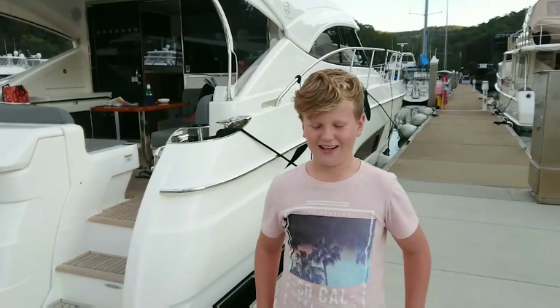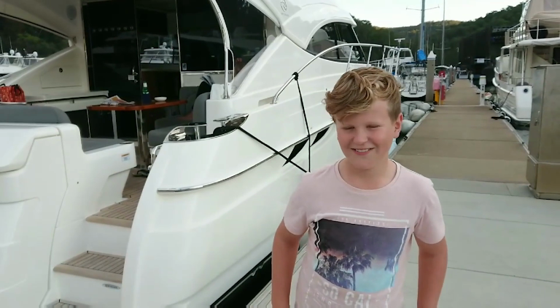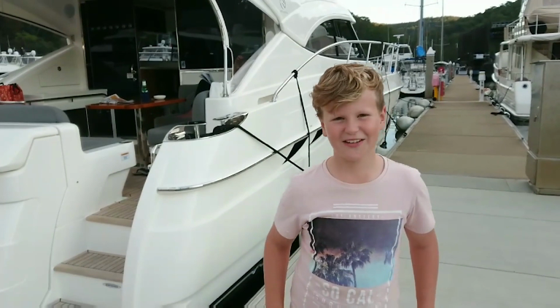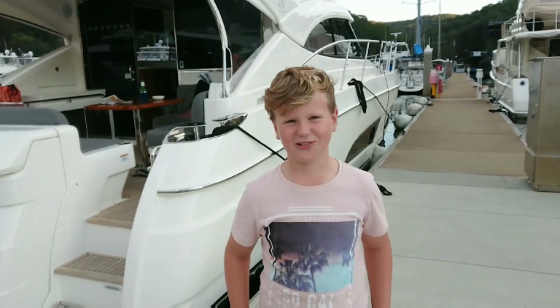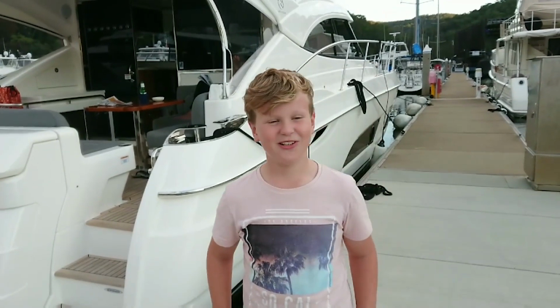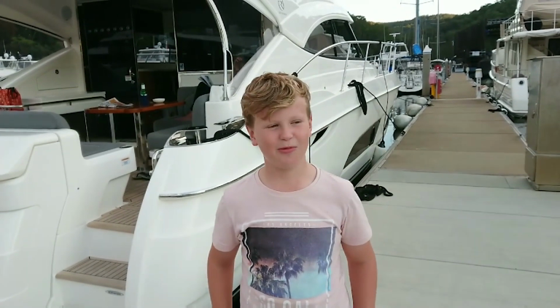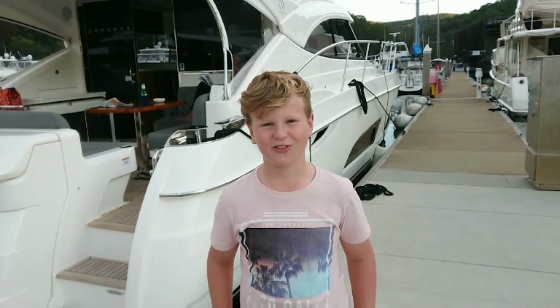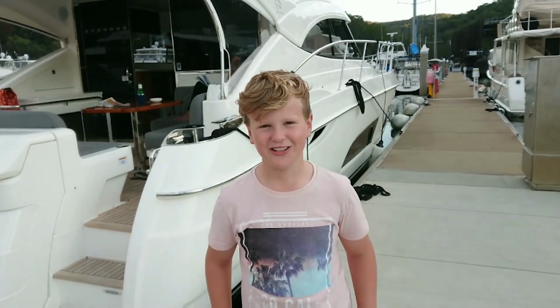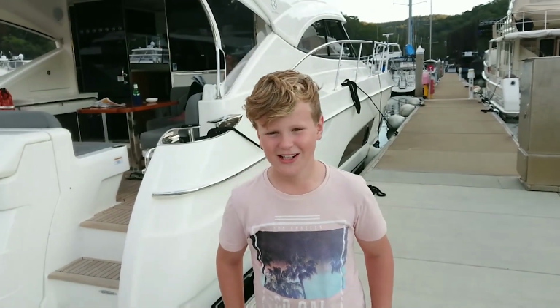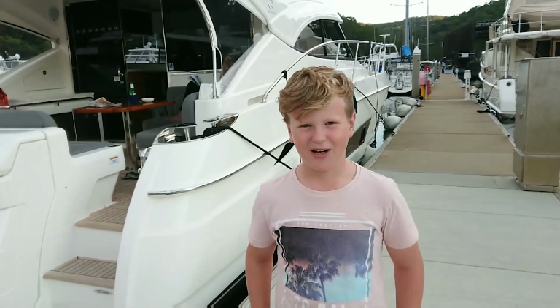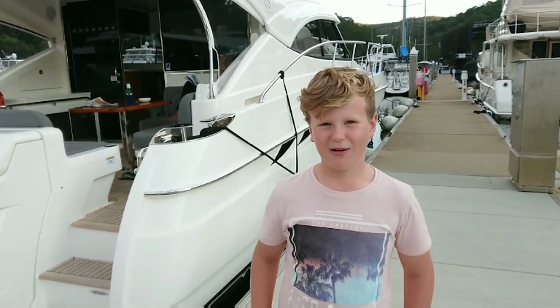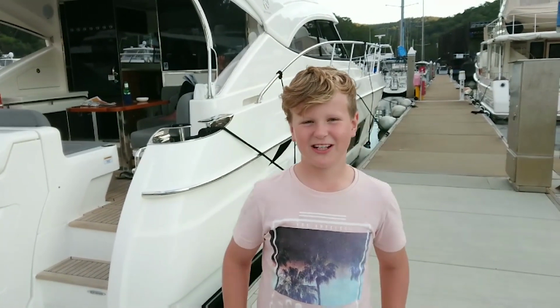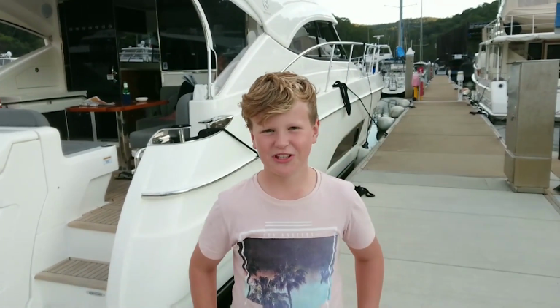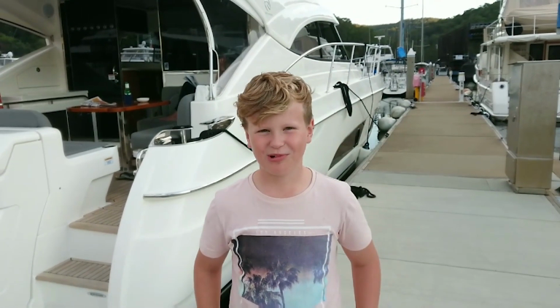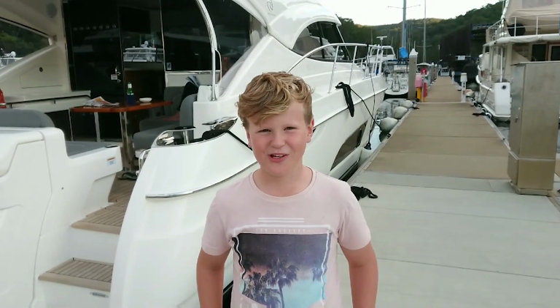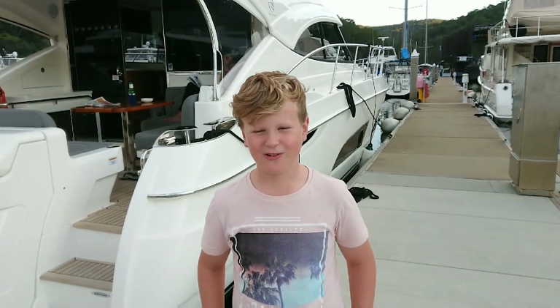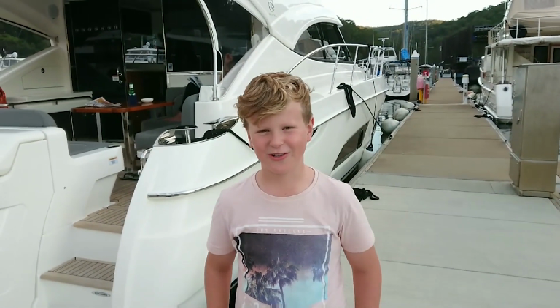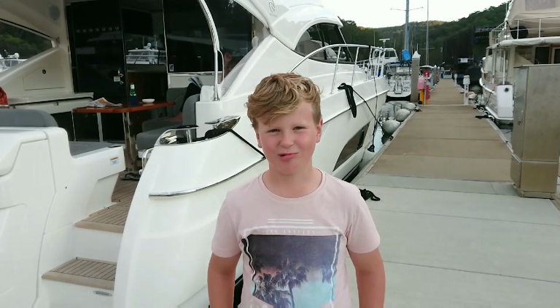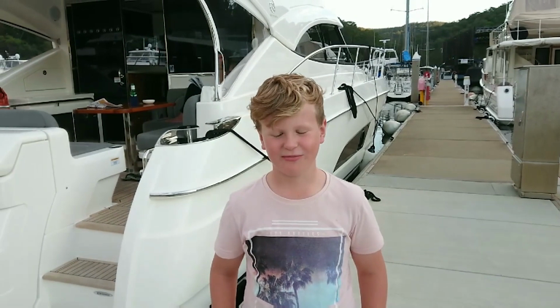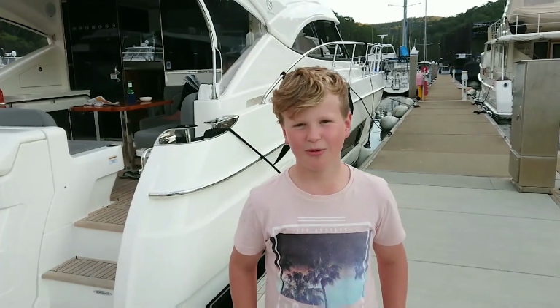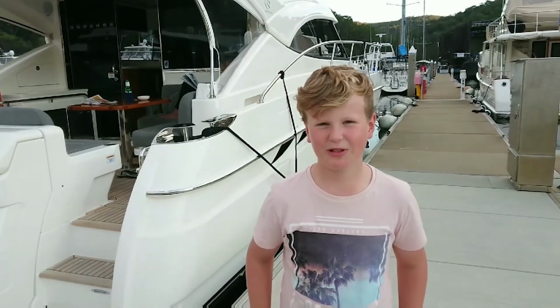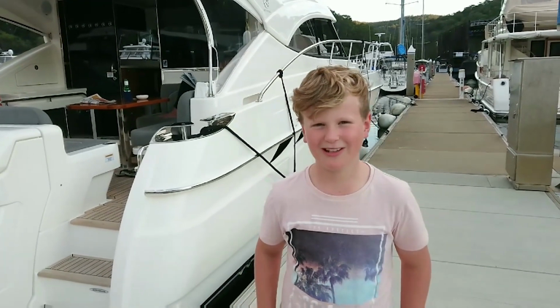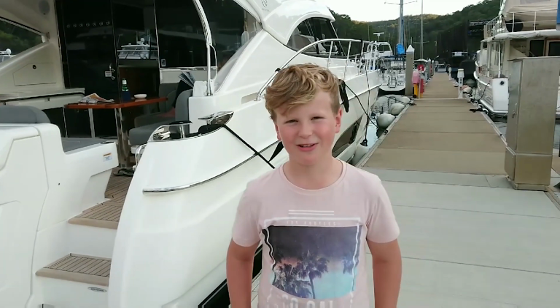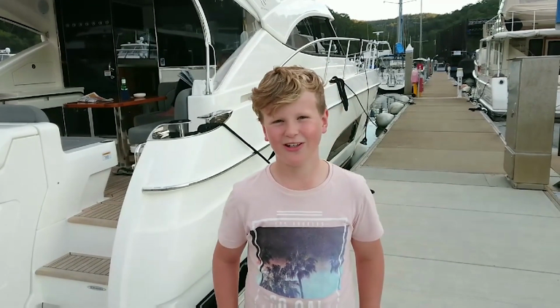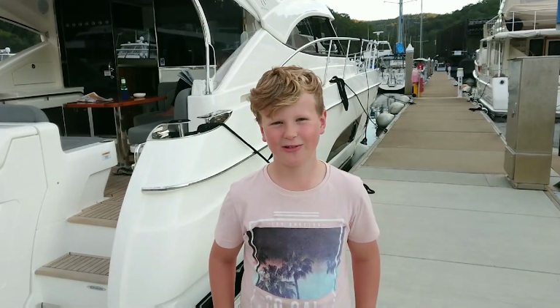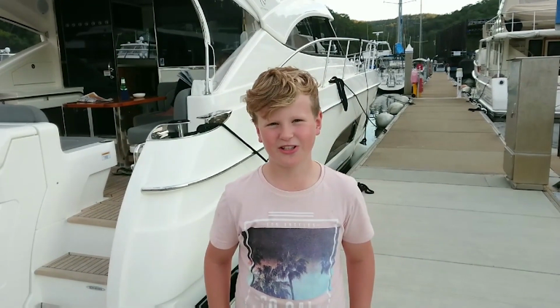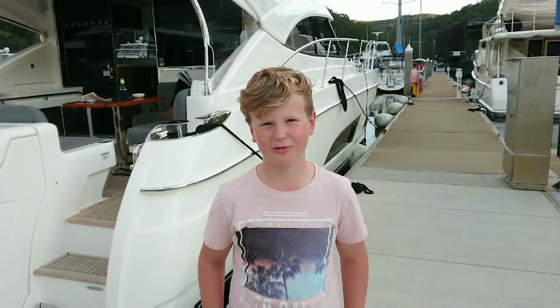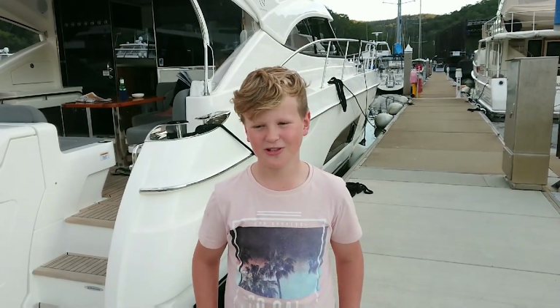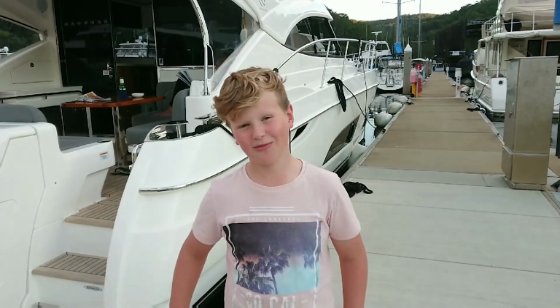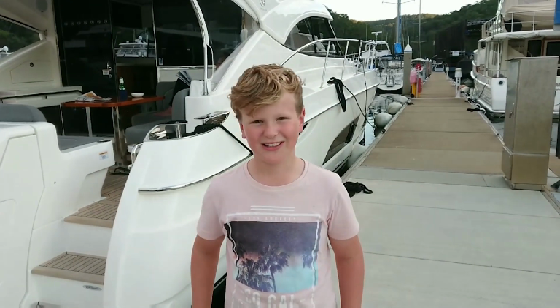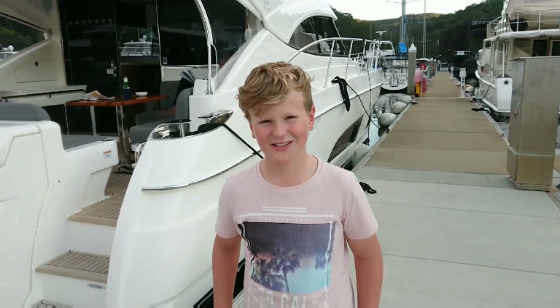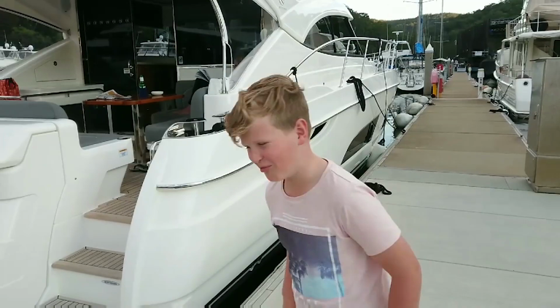Hi, my name is Luke. I'm a RIV kid. My mum and dad recently bought a Riviera 4800 sport yacht. We're about to spend a week on our RIV and I thought I'd share it with you. Come on, let's go aboard.